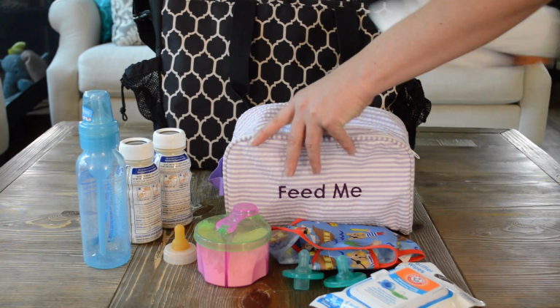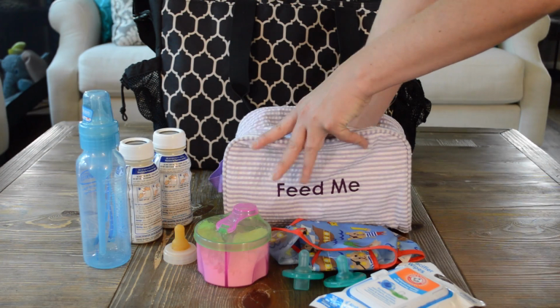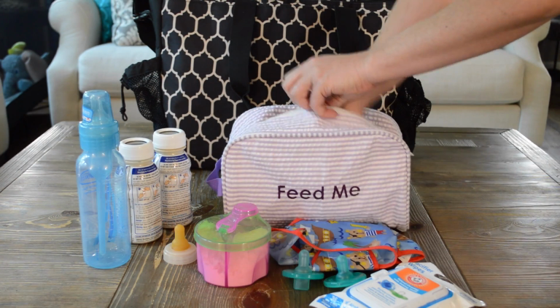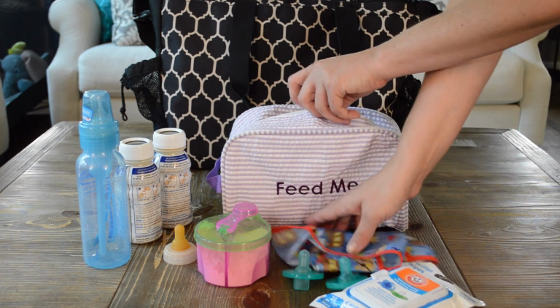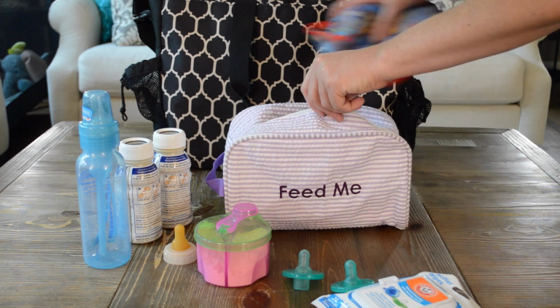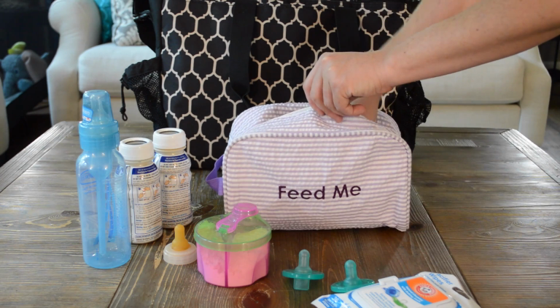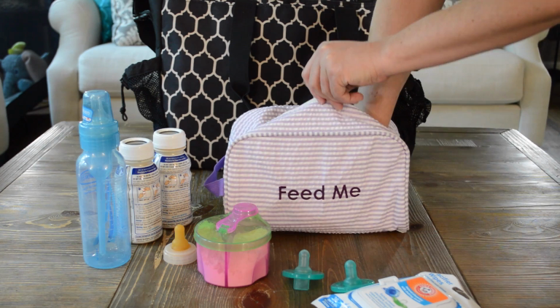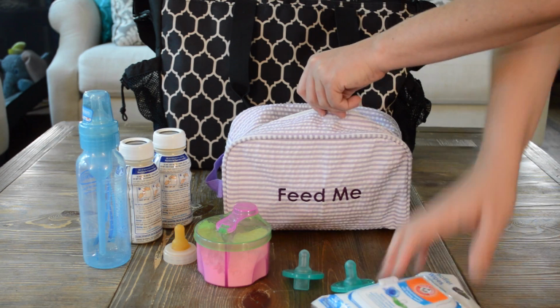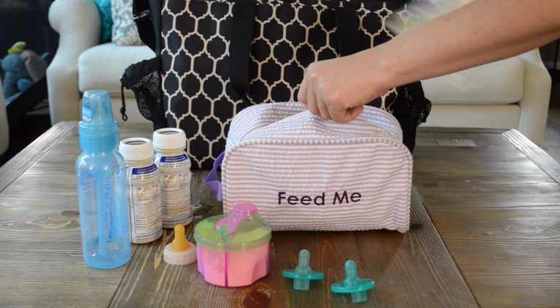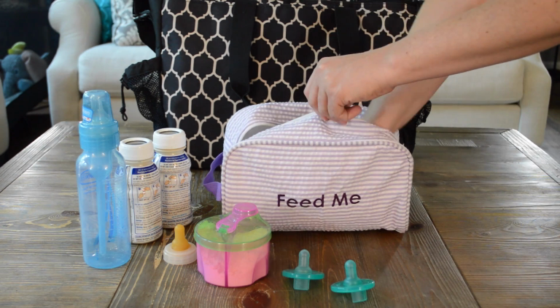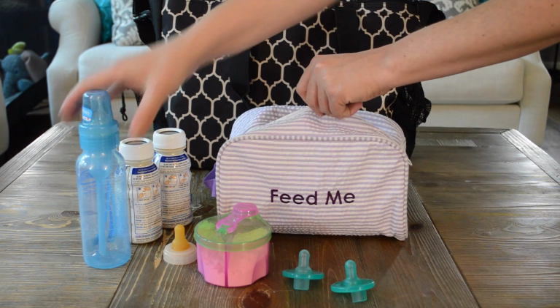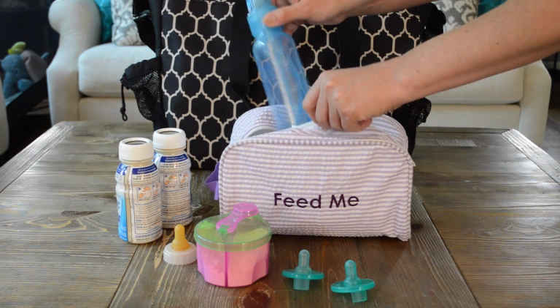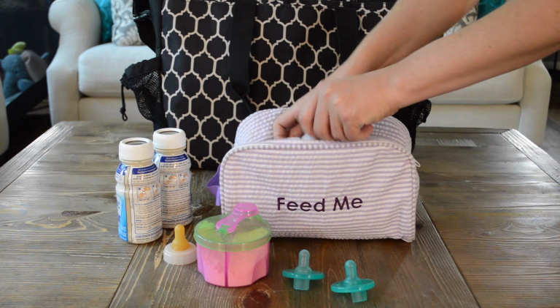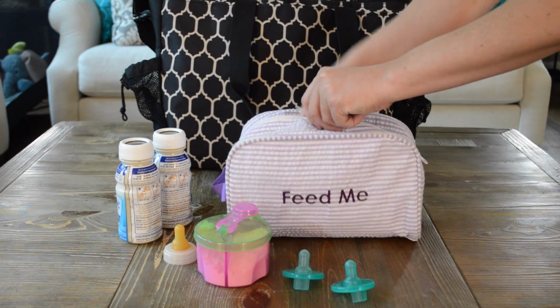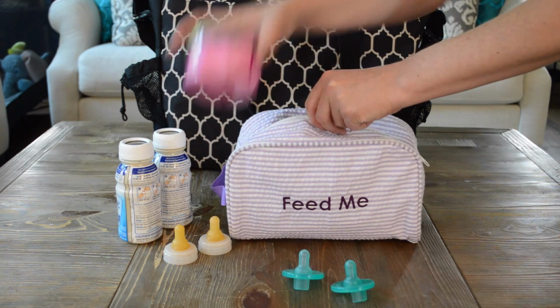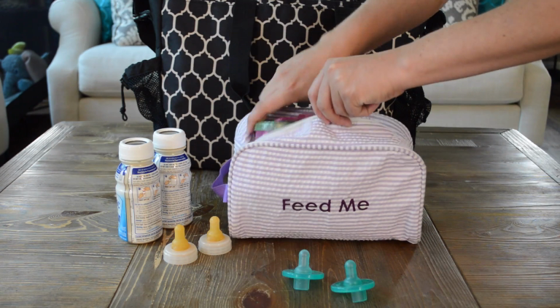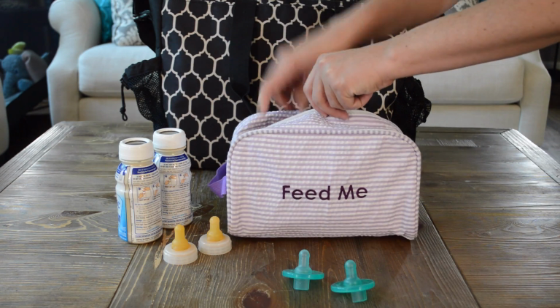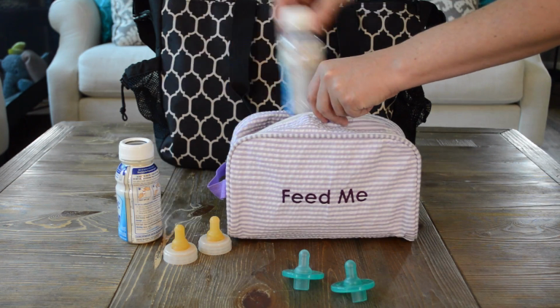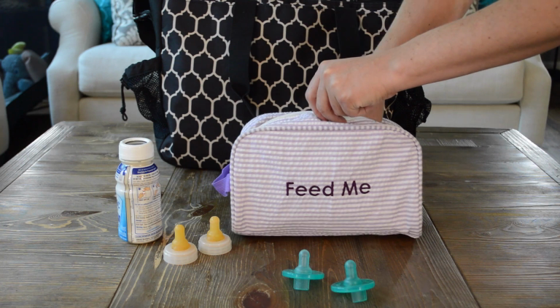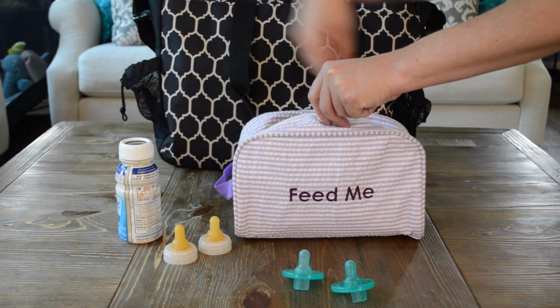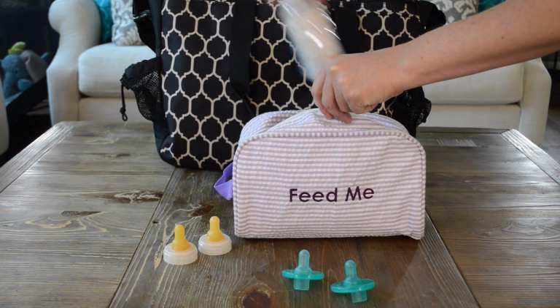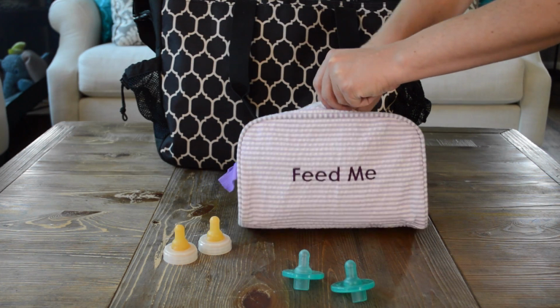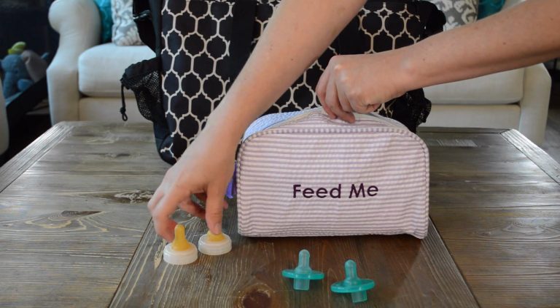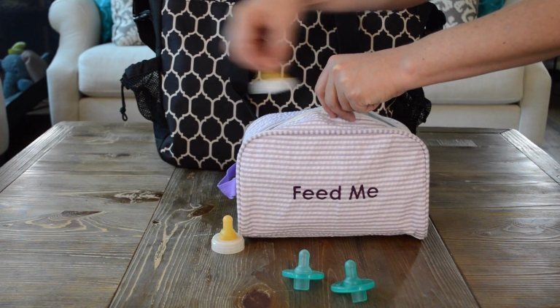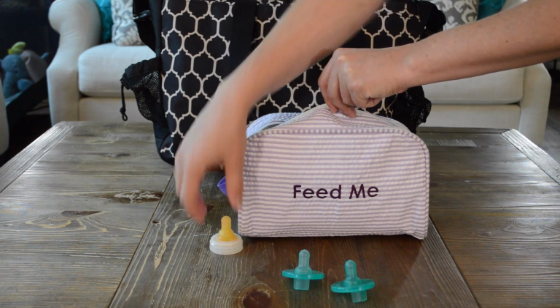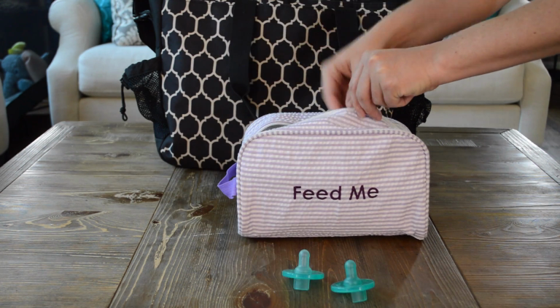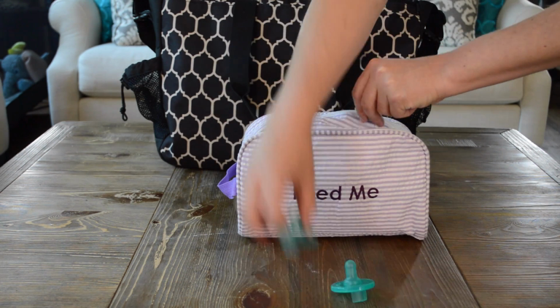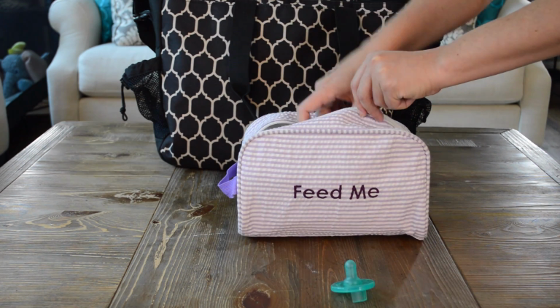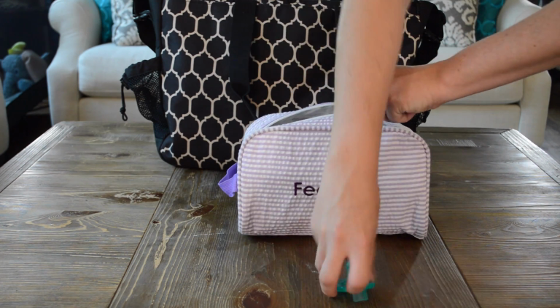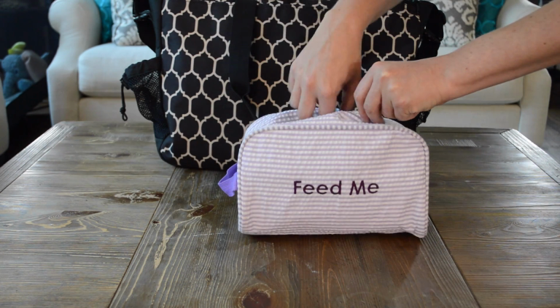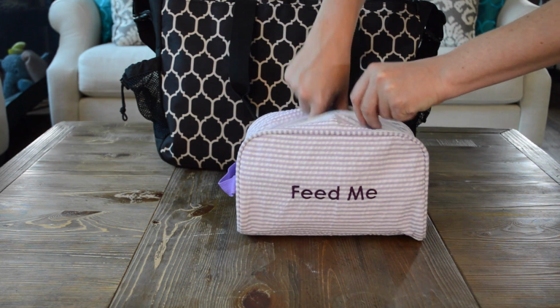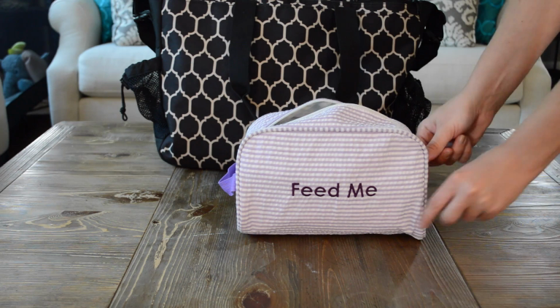Next, open your Easy Baby Feed Me Tote. Put your baby's burp cloths, bib, pacifiers, bottles, powdered and liquid formulas, and nipples in the Feed Me Tote. Zip up the tote, and you're done.